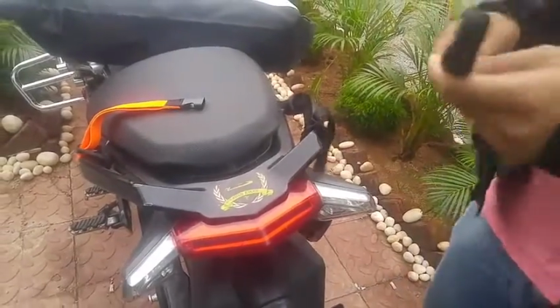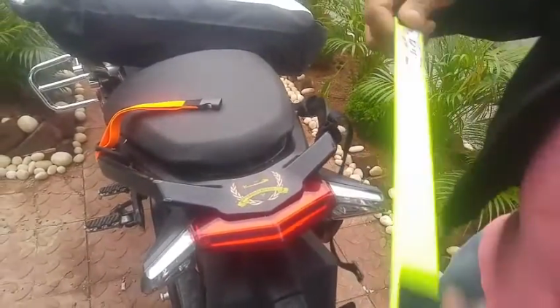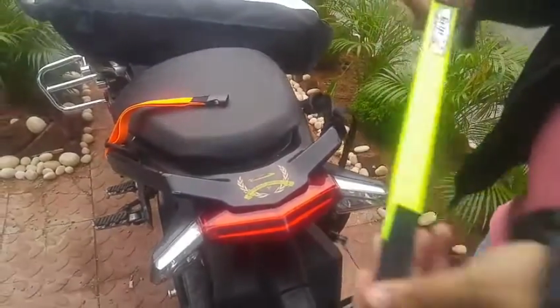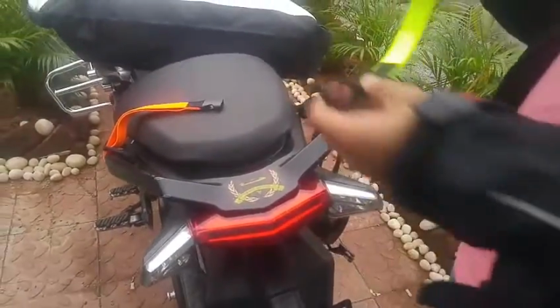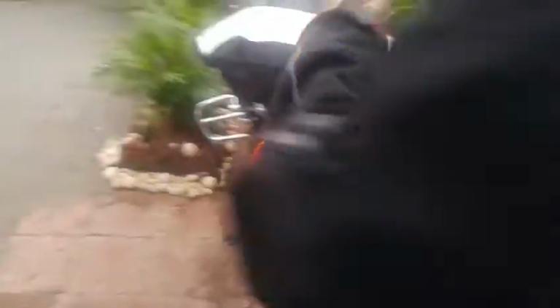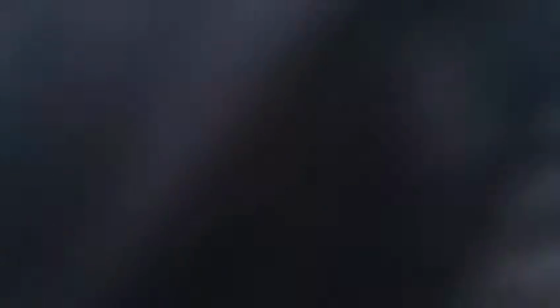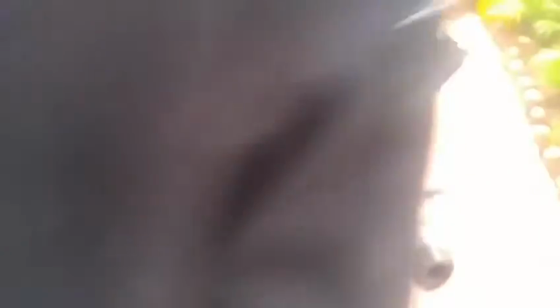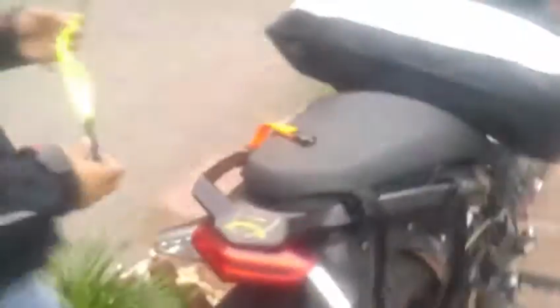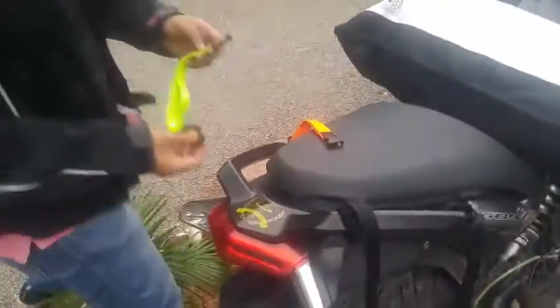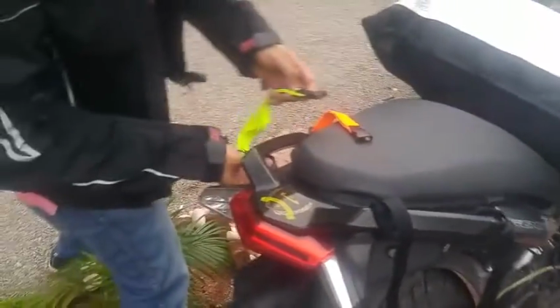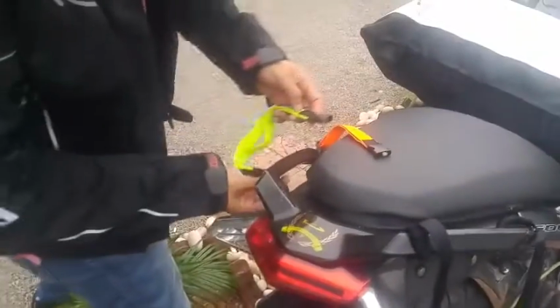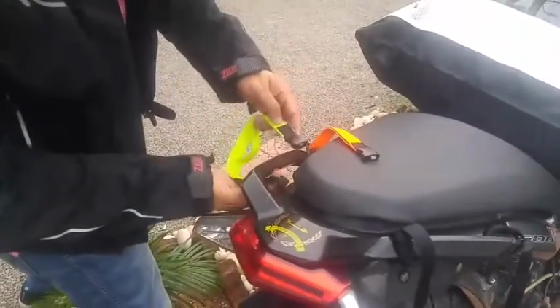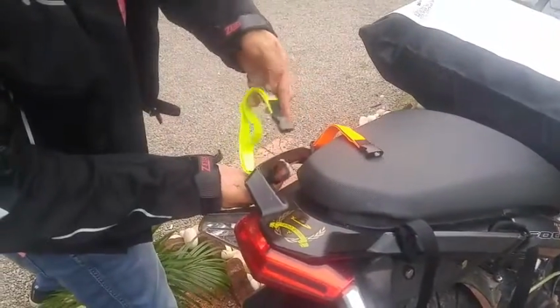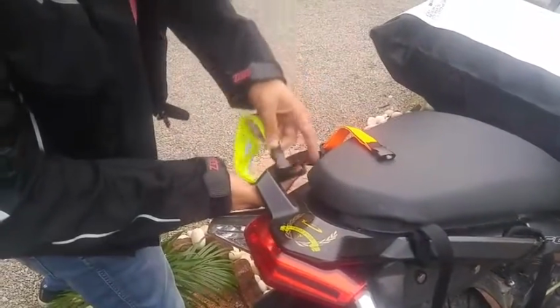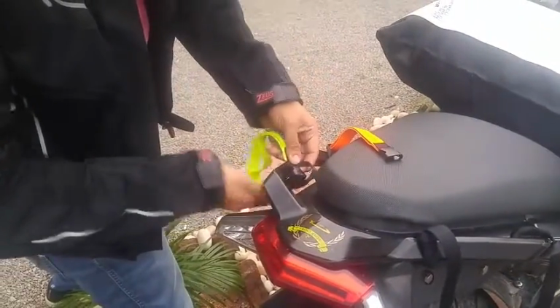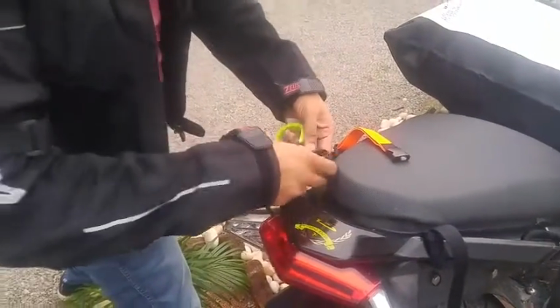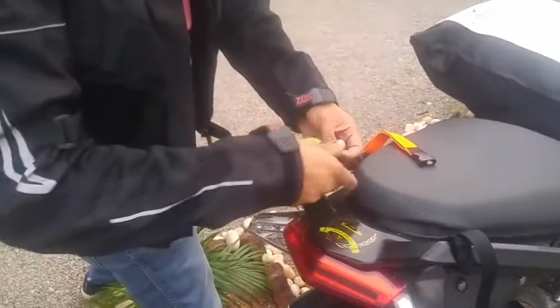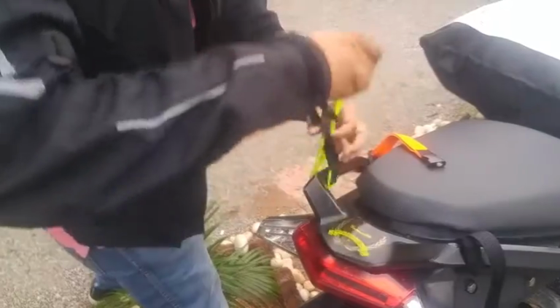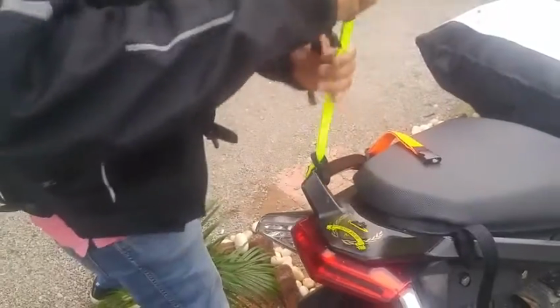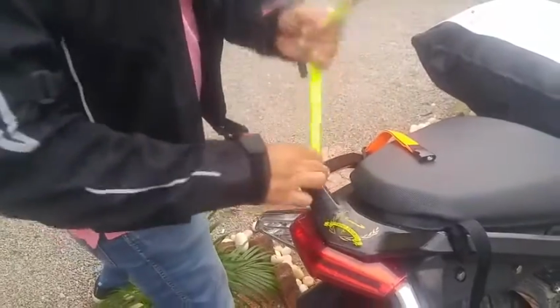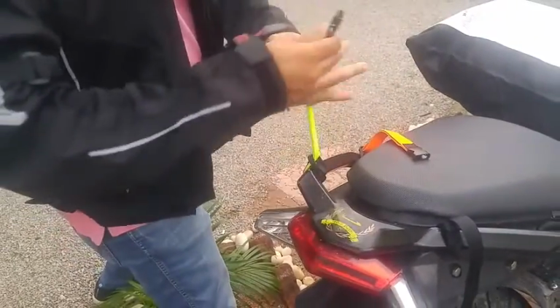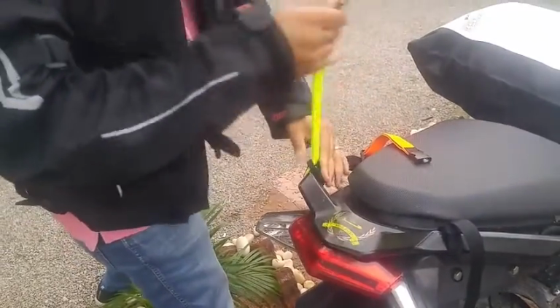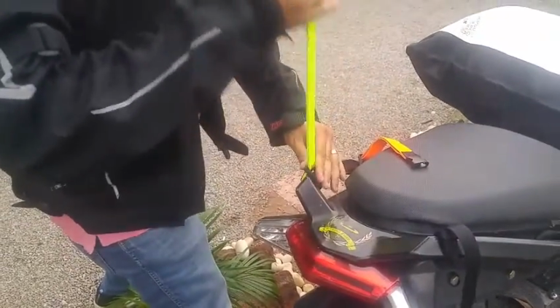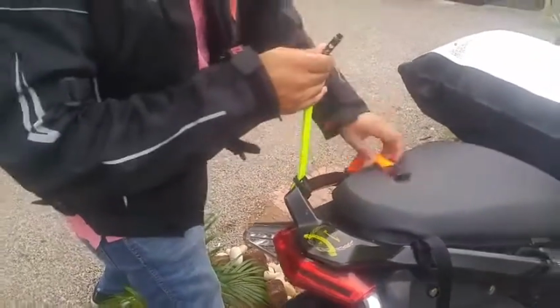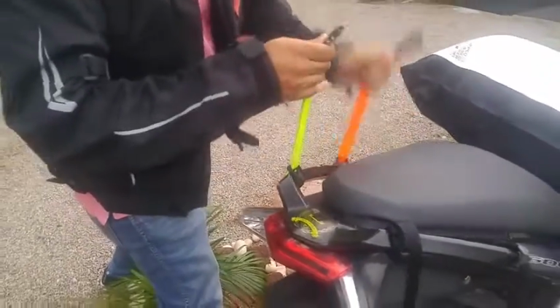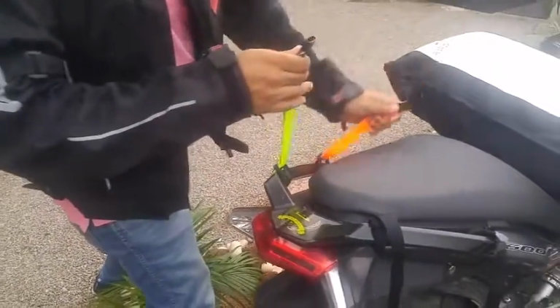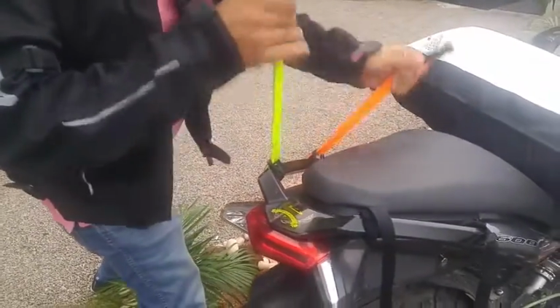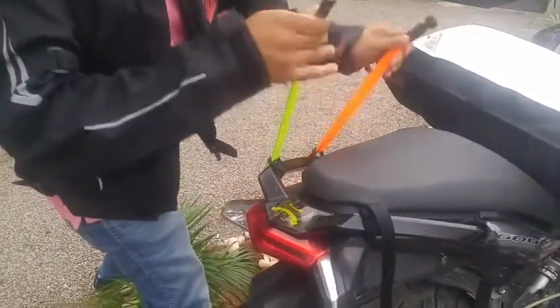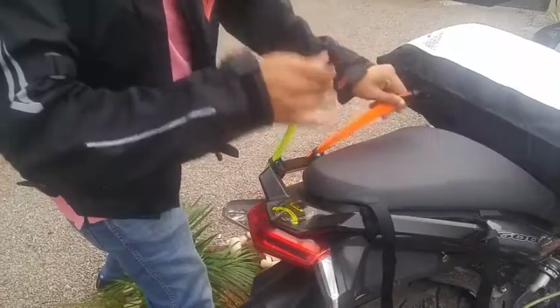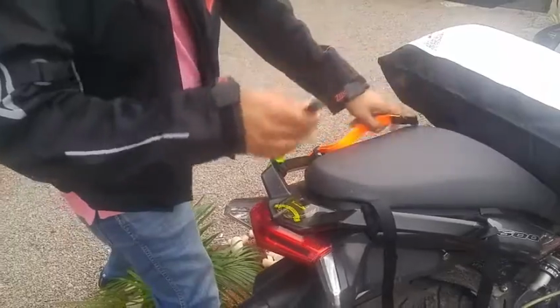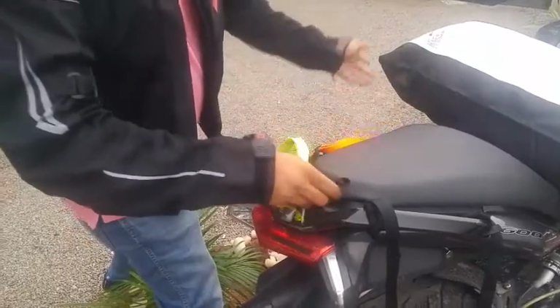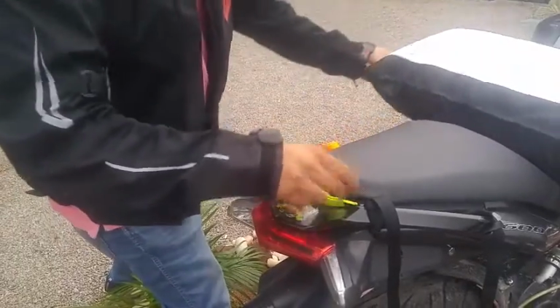Coming to the stretchable parts, I'm going to loop it on one side and tighten up so that both of these straps are tightened enough.